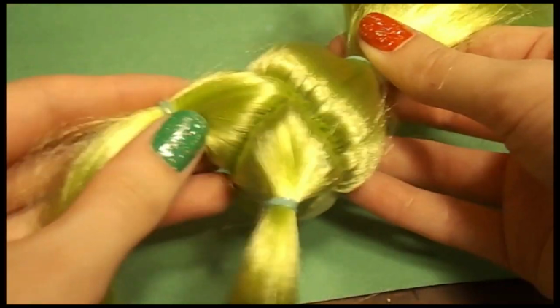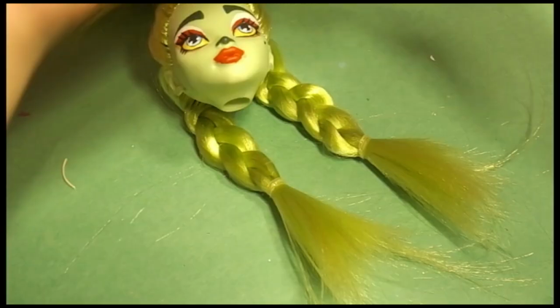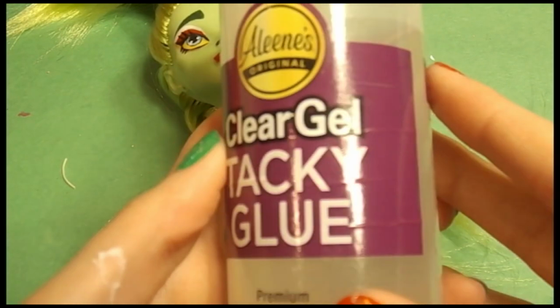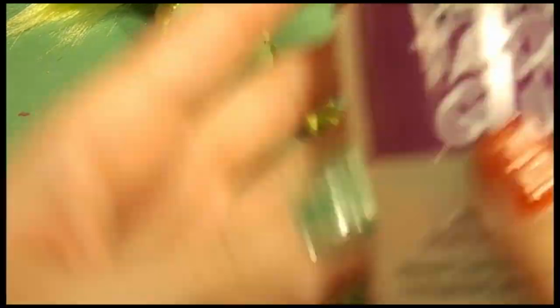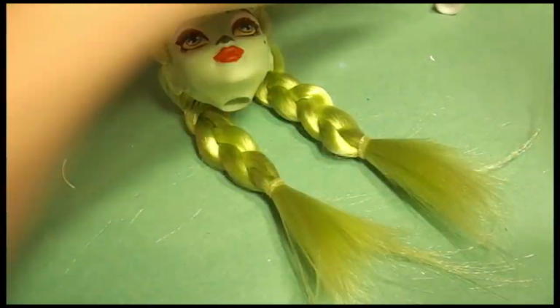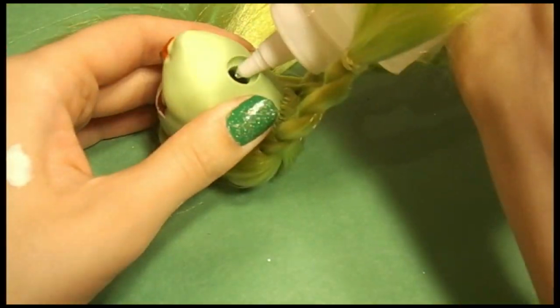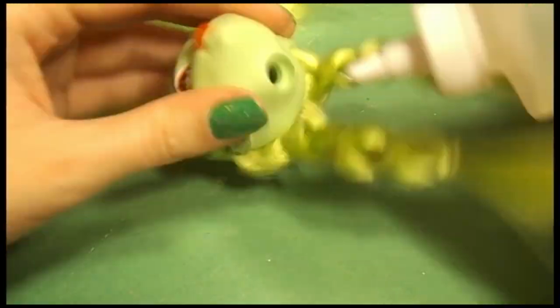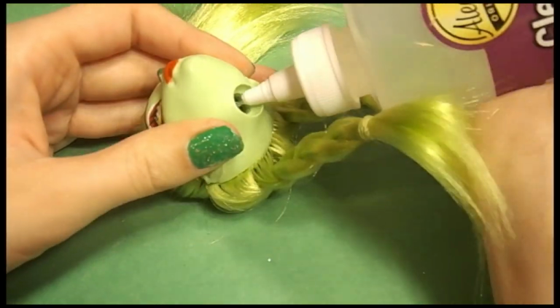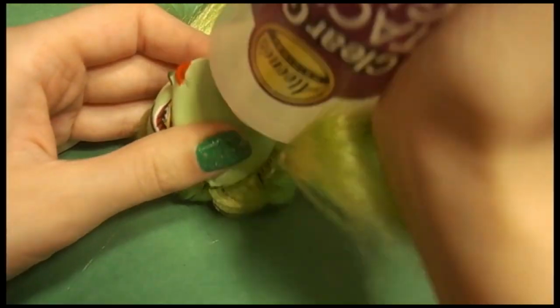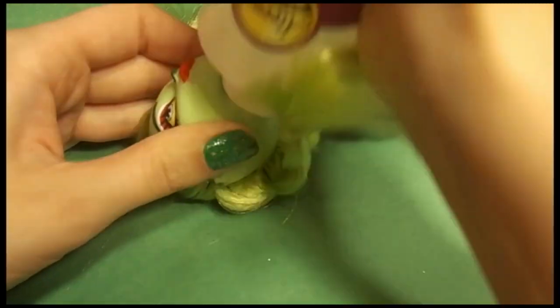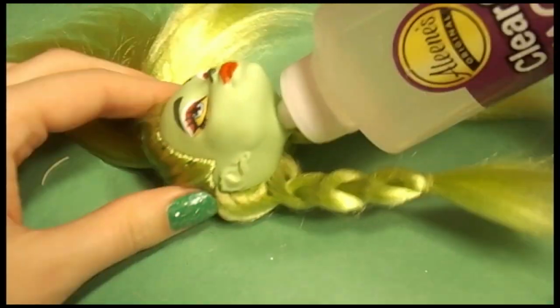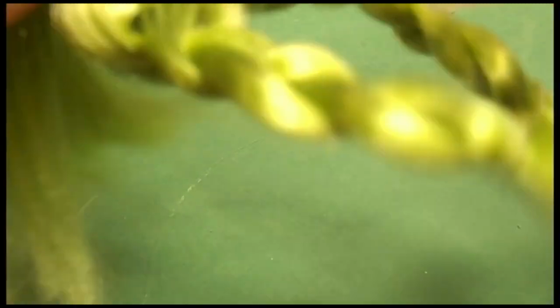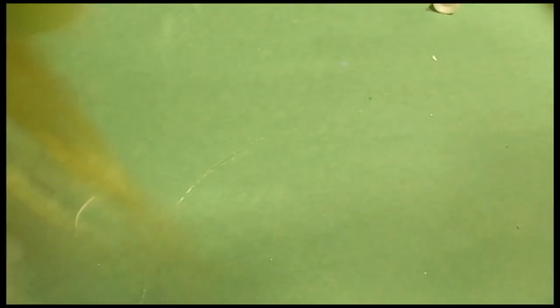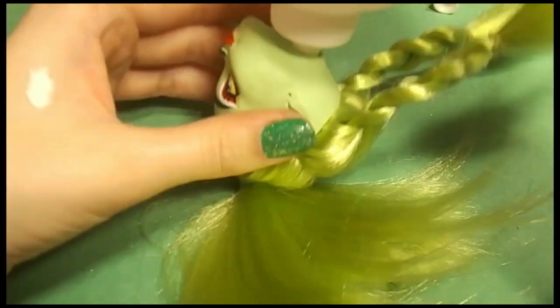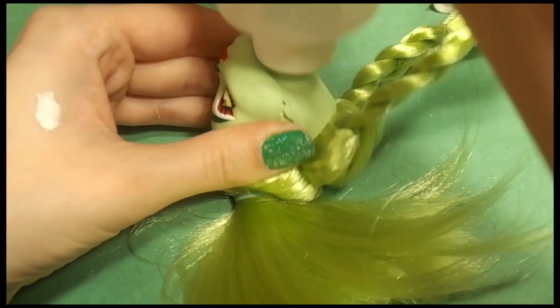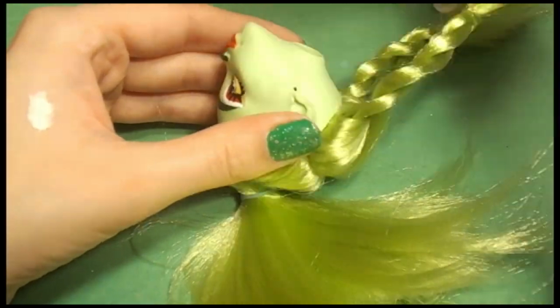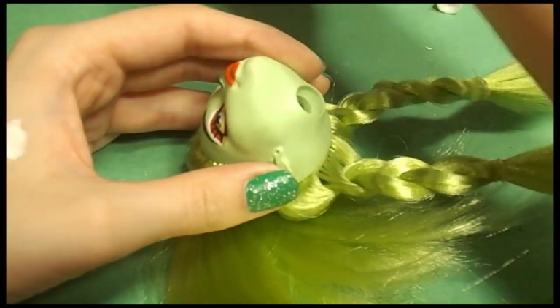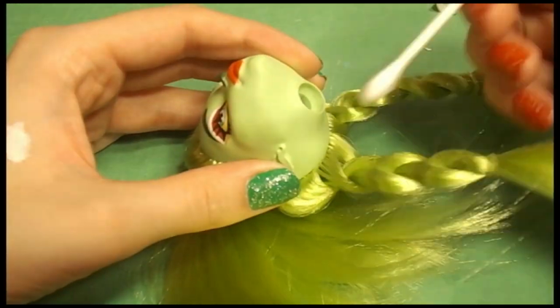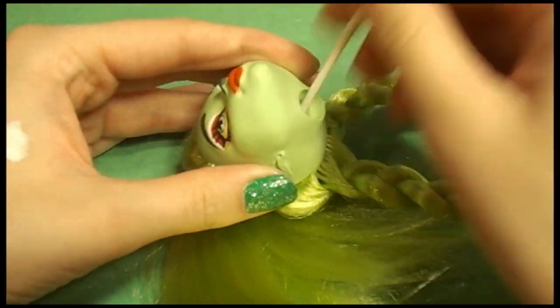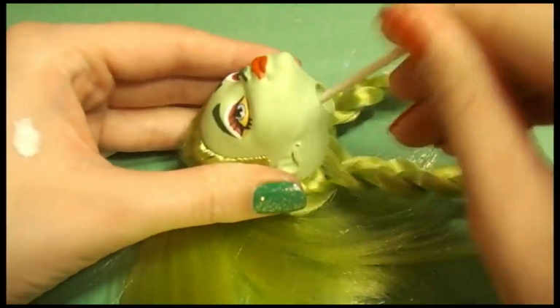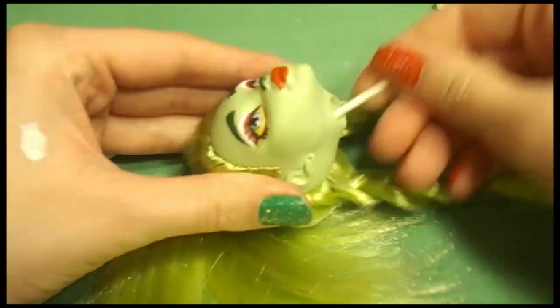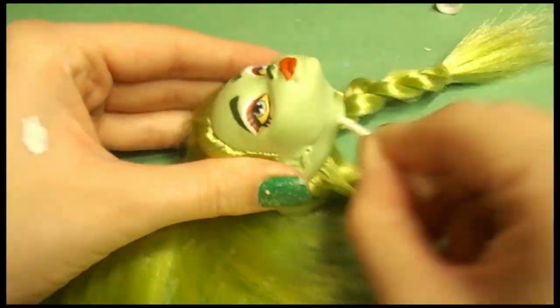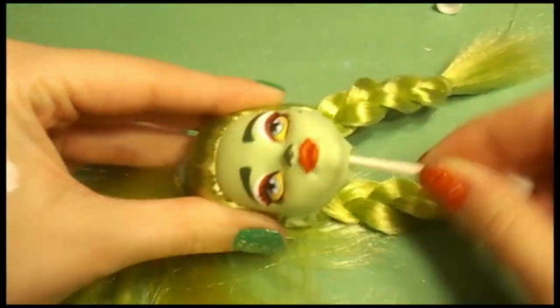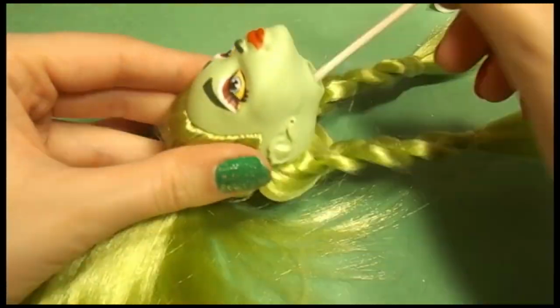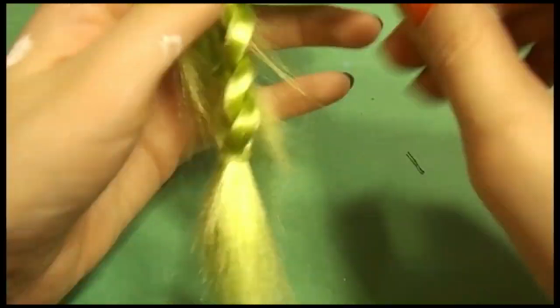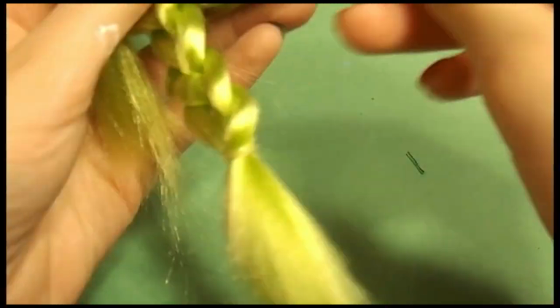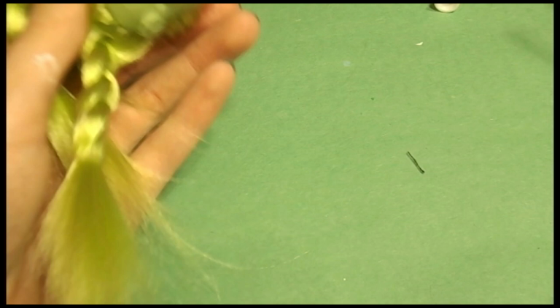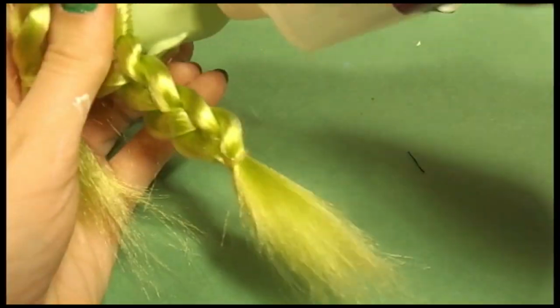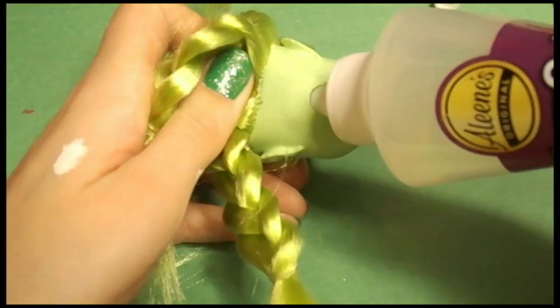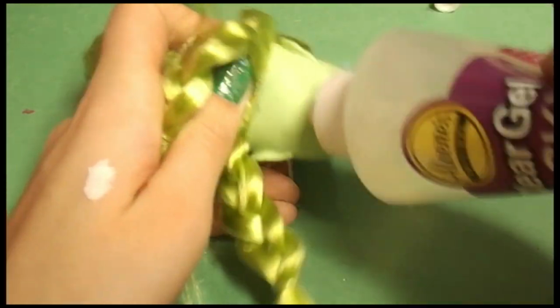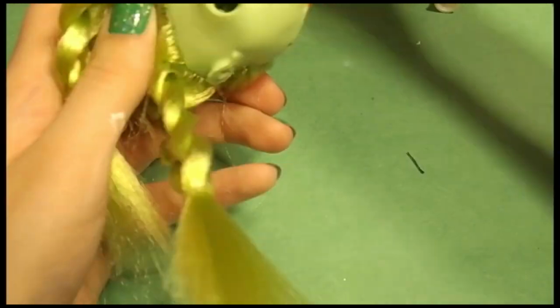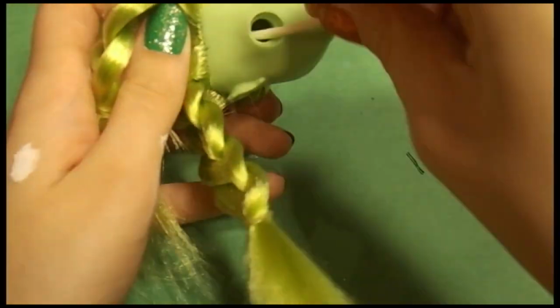Once everything is rooted, I go in with my tacky glue just to secure everything in place, squish it around a little bit, and use a Q-tip if you need to, to make sure you get all those hair pieces covered. And you can see a little discrepancy here.